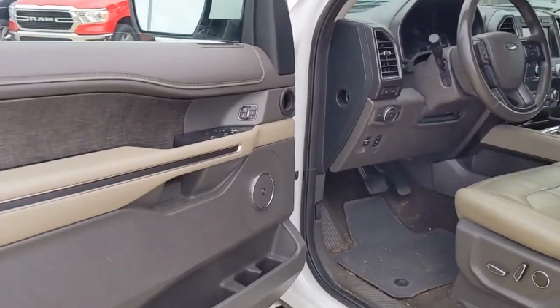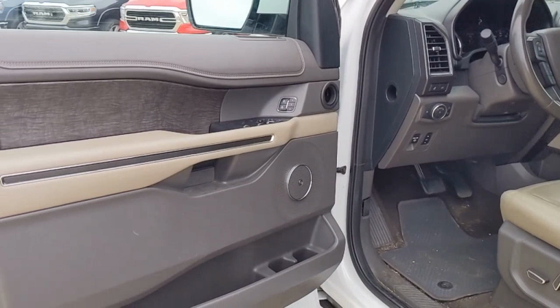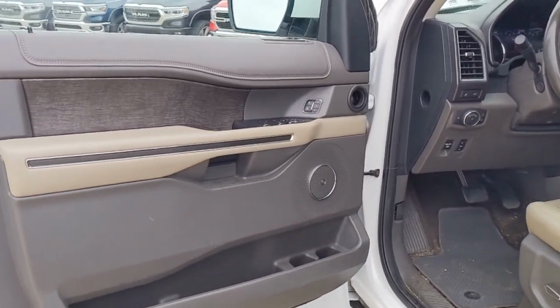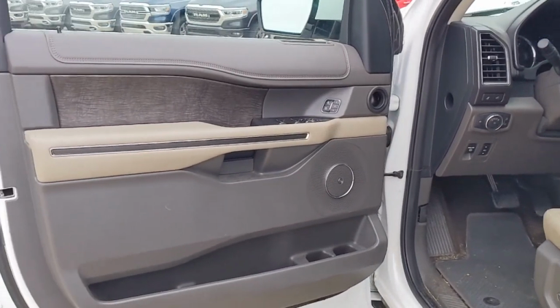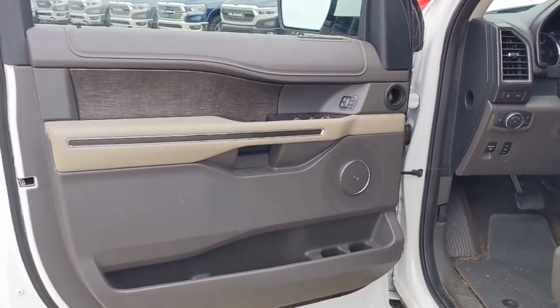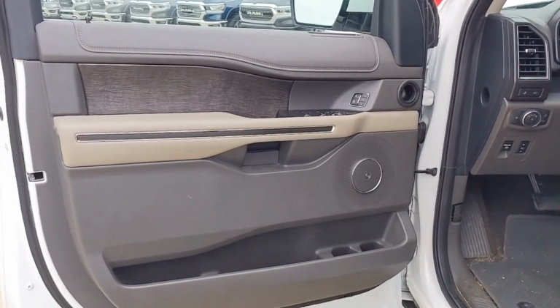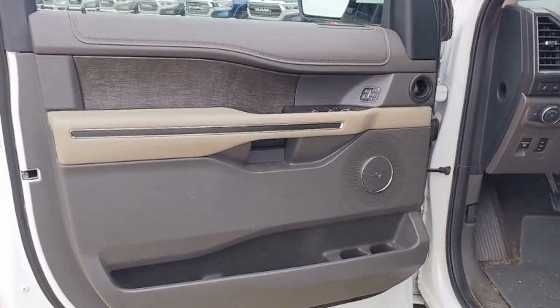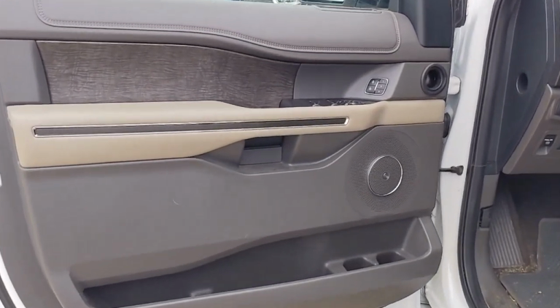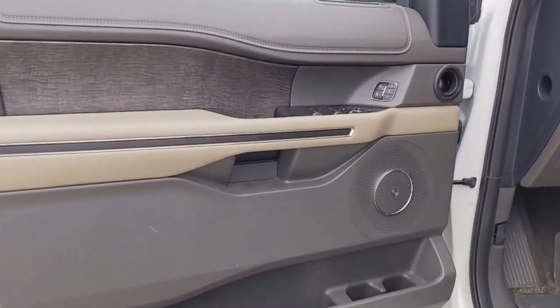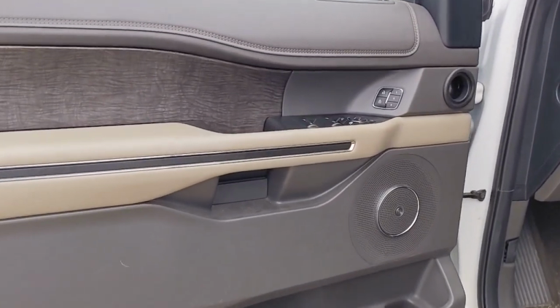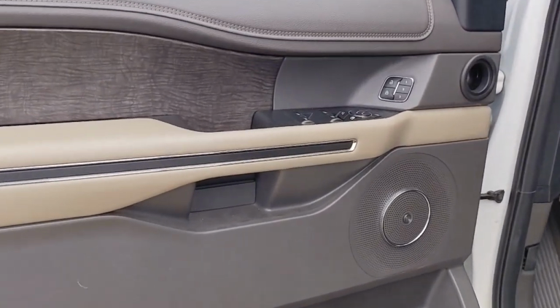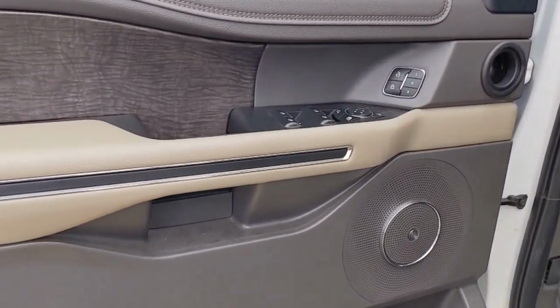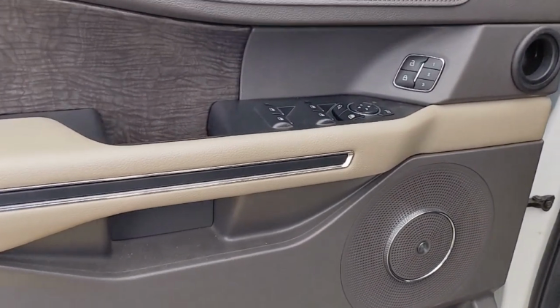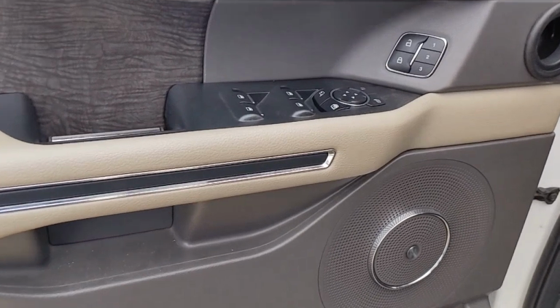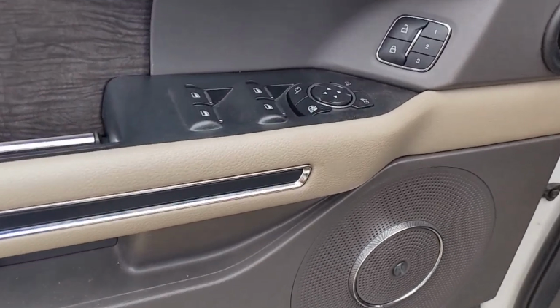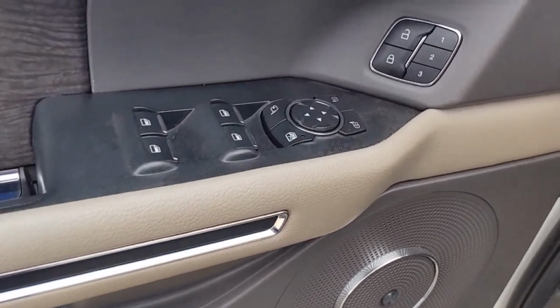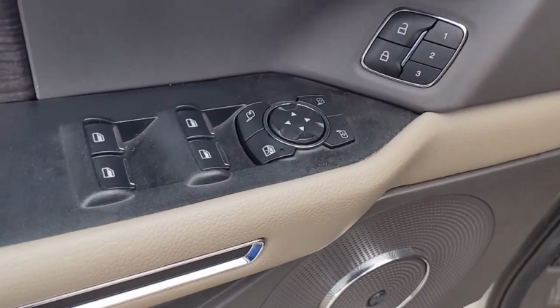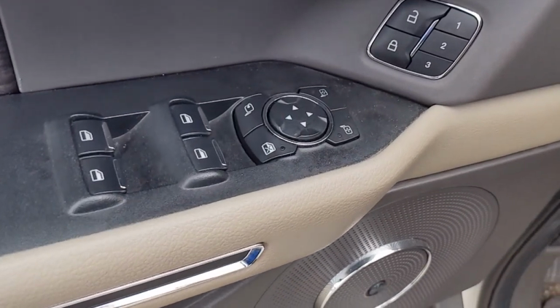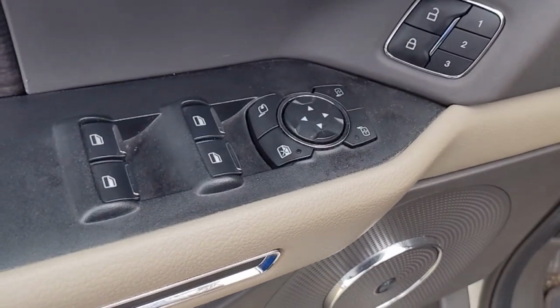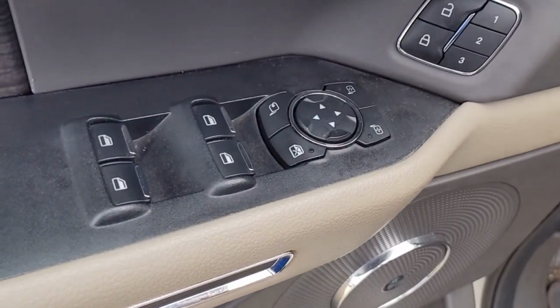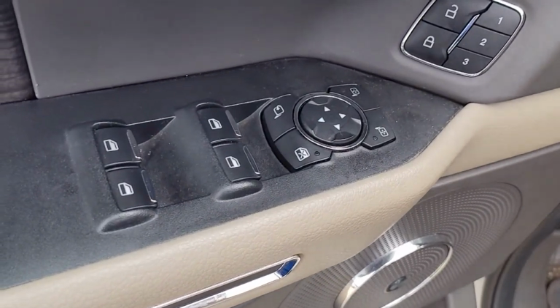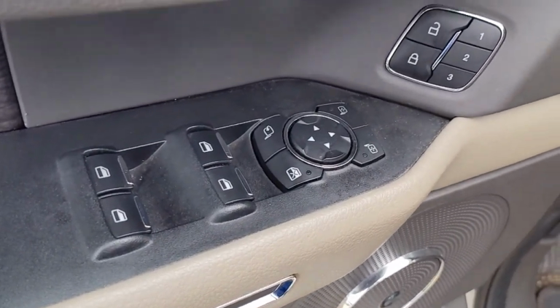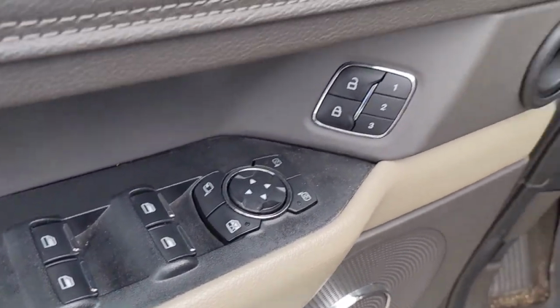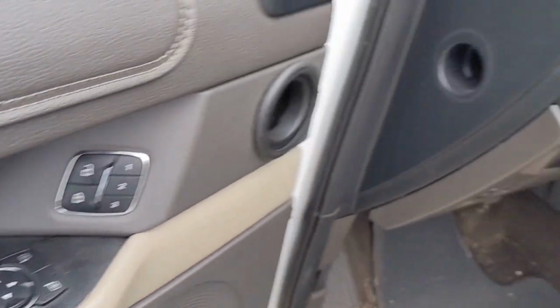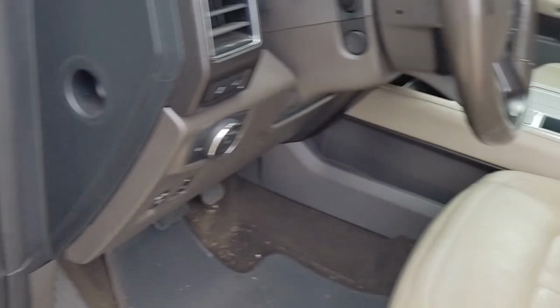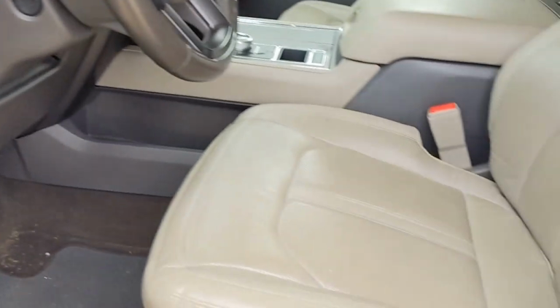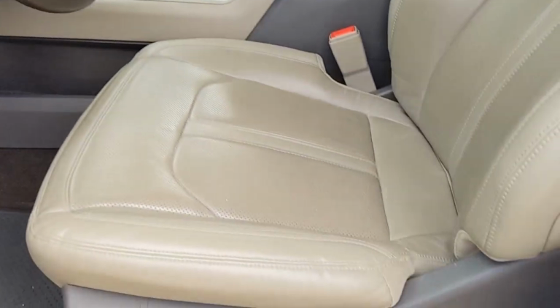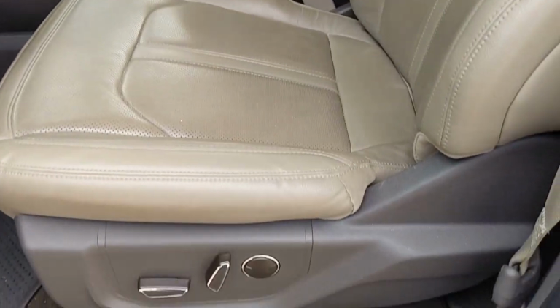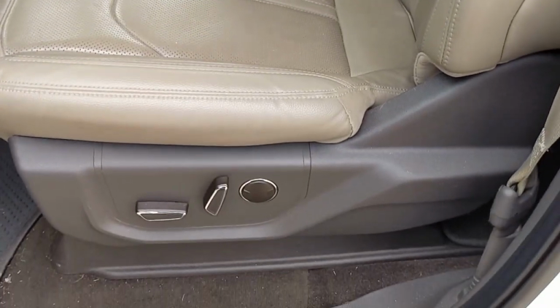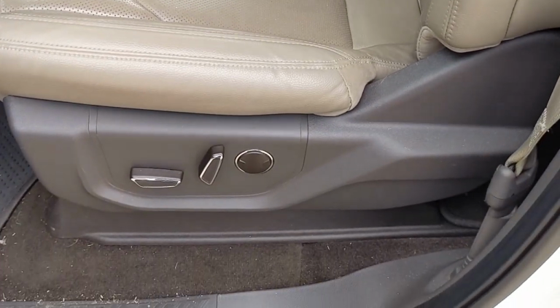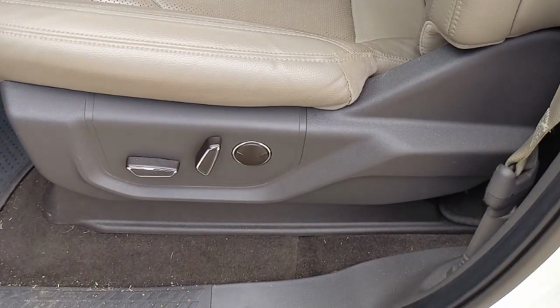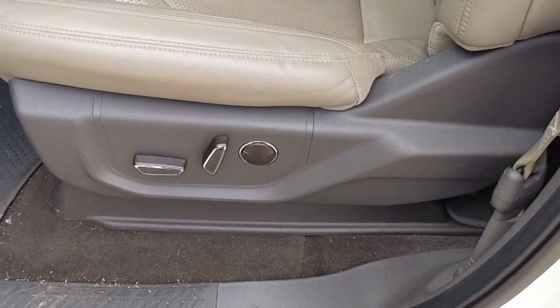Hands-free liftgate, keyless entry, V6 cylinder engine, power liftgate, lane-keeping assist, remote engine start, cooled front seat, power passenger seat, woodgrain interior trim, keyless start.